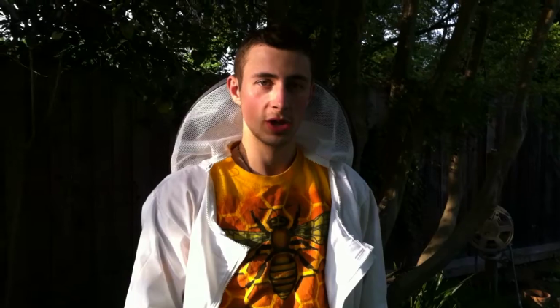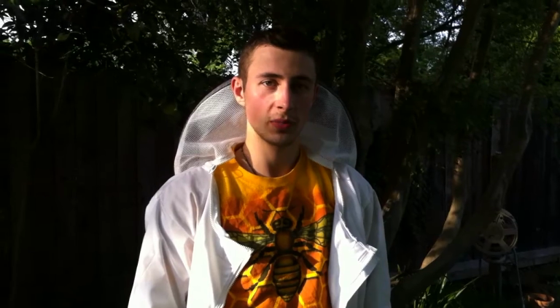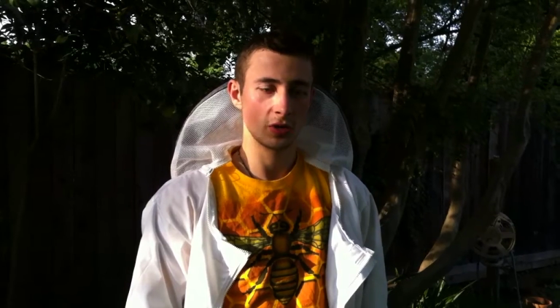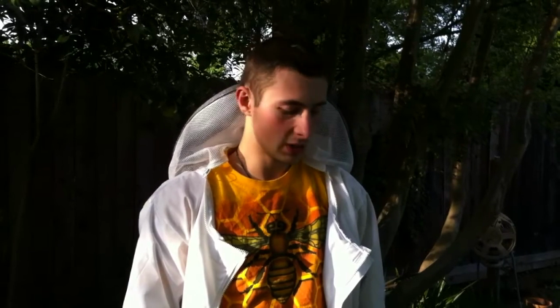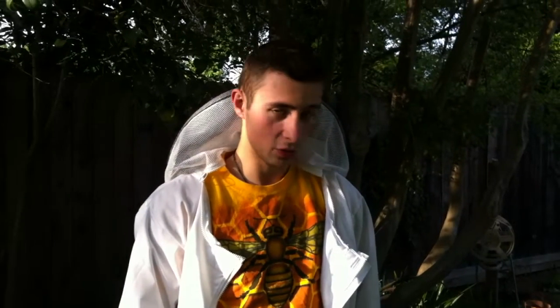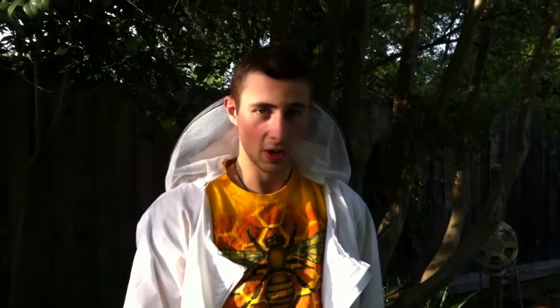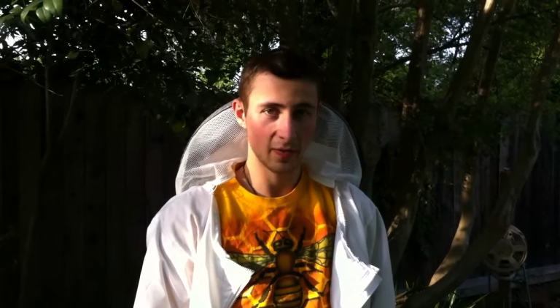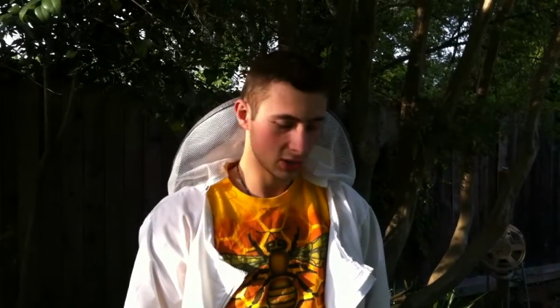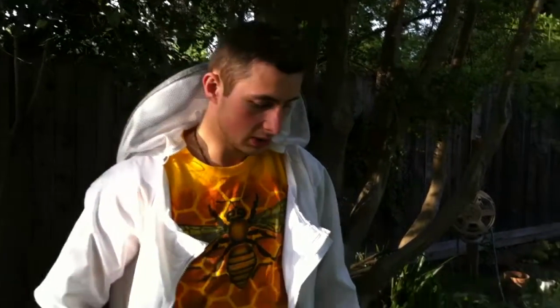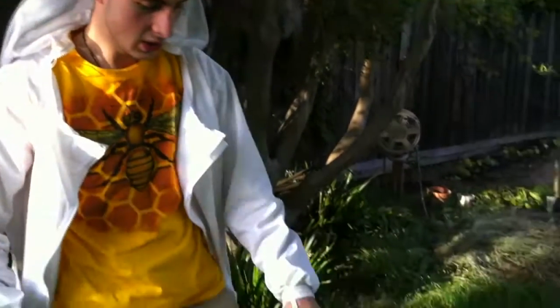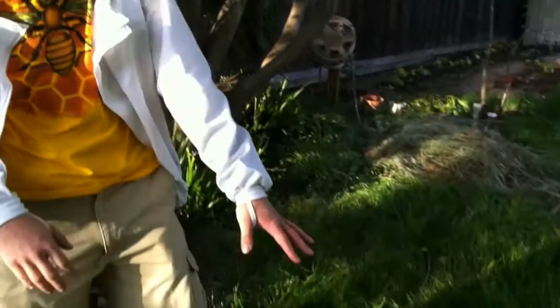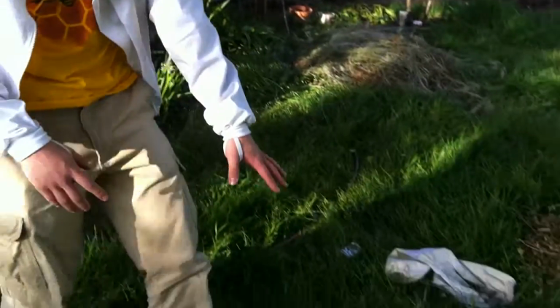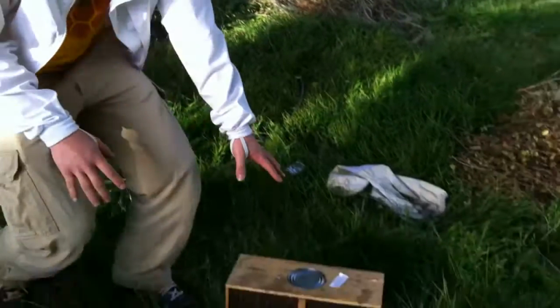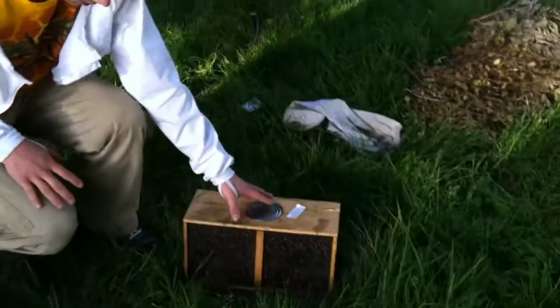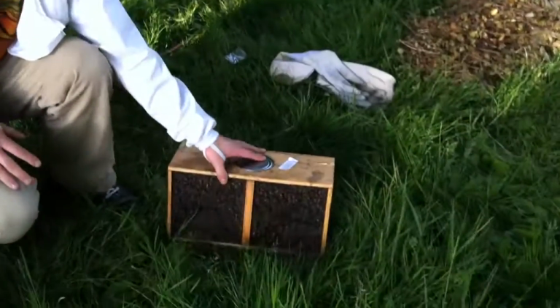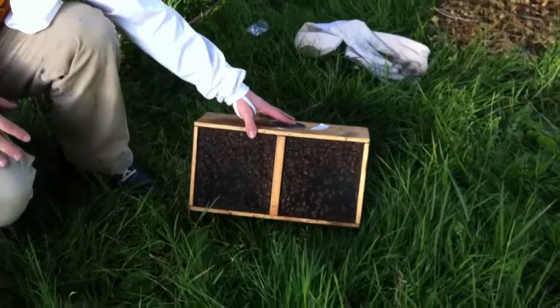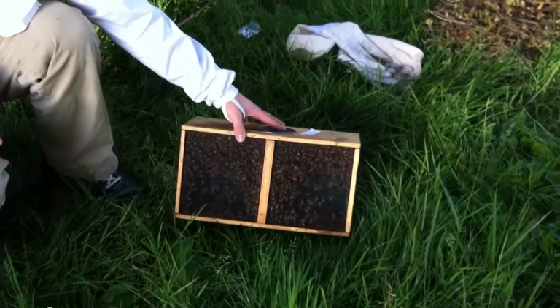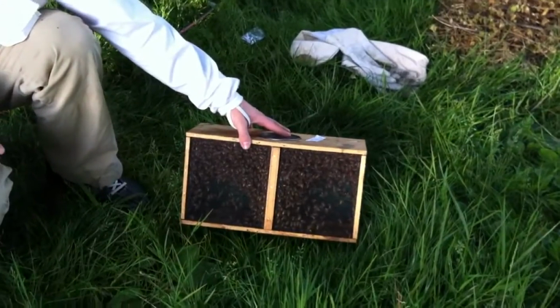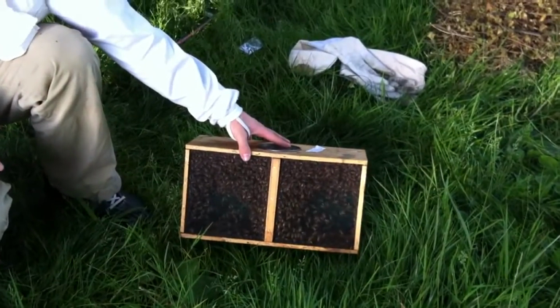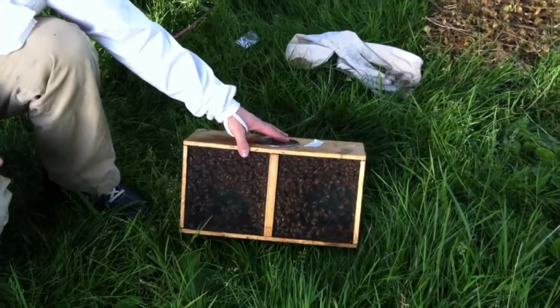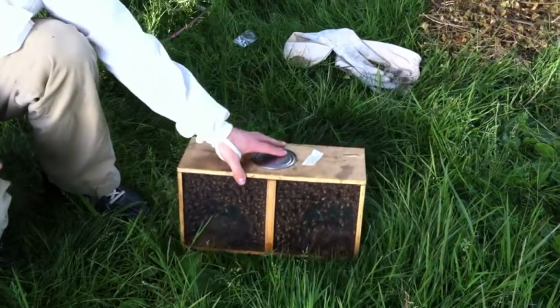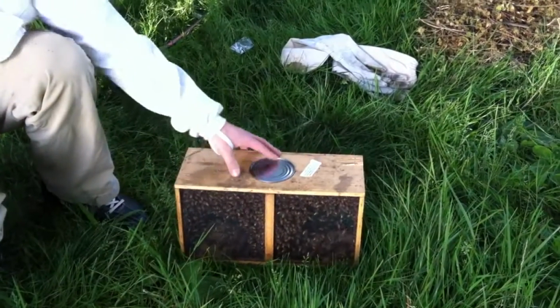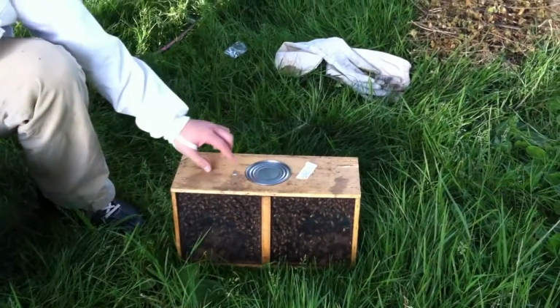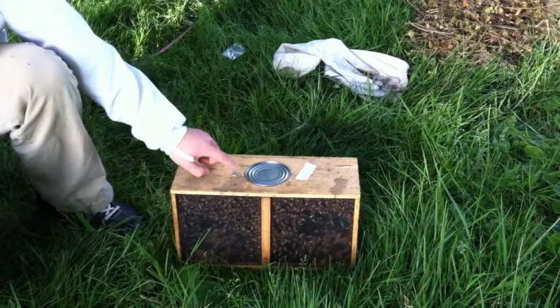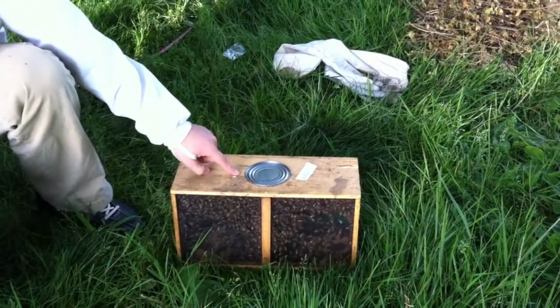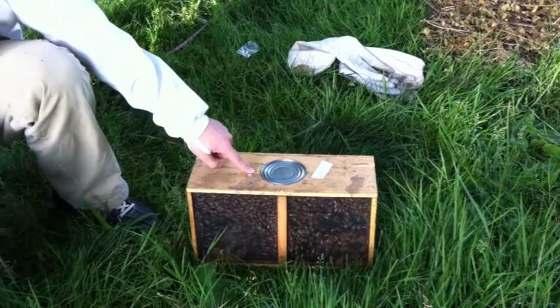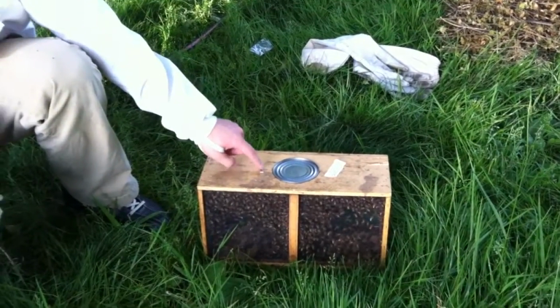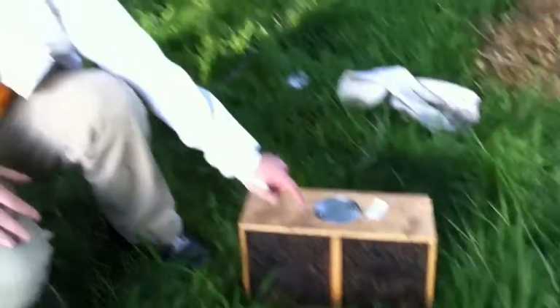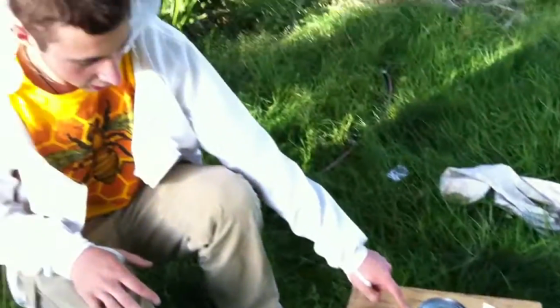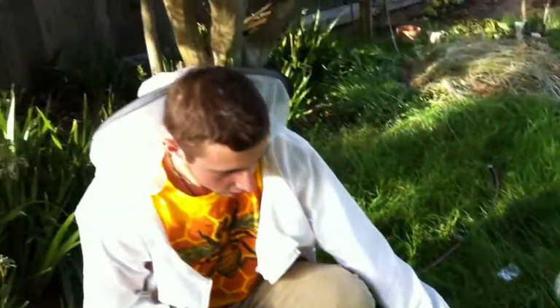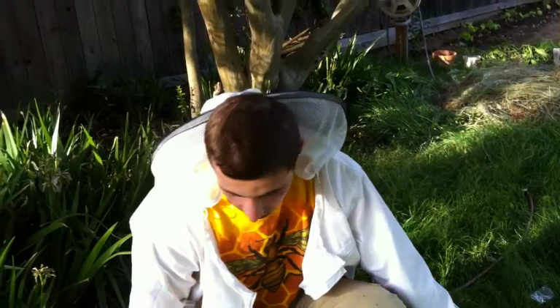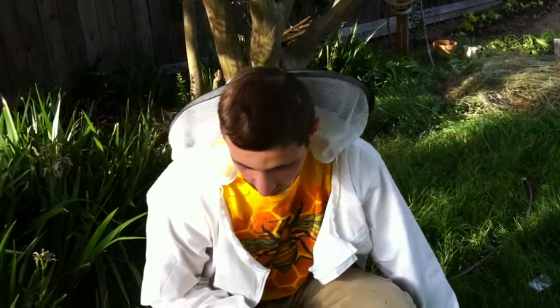Today I'm going to be showing you guys how to hive a package of bees. This is the bees — a 3-pound package of bees with a marked queen. She's hanging in a queen cage in here.